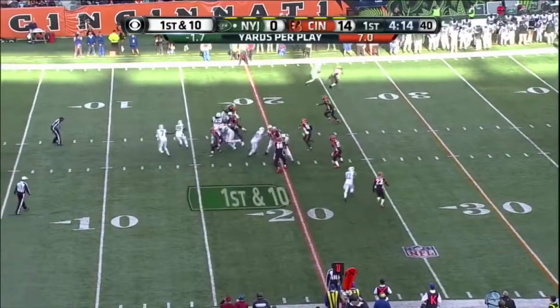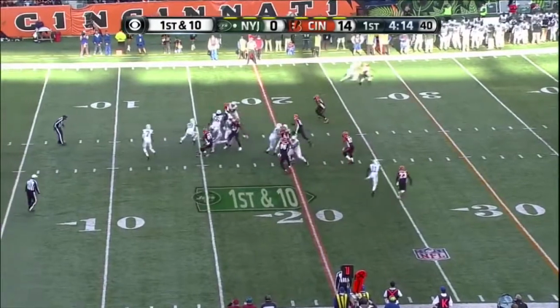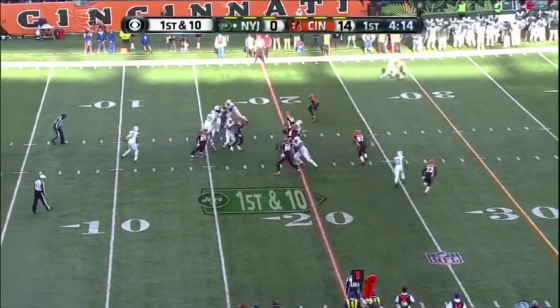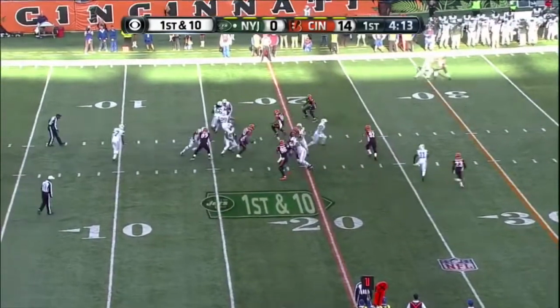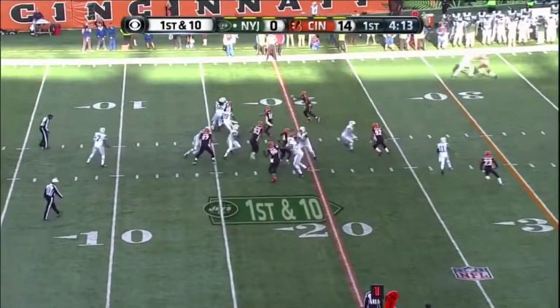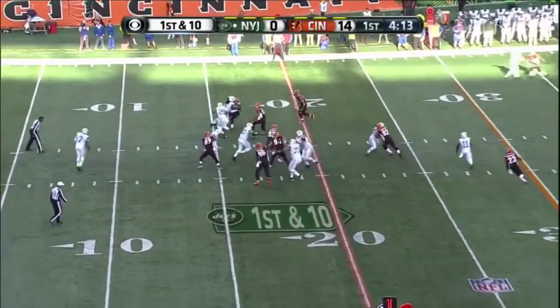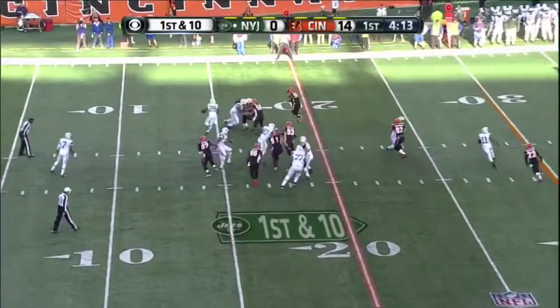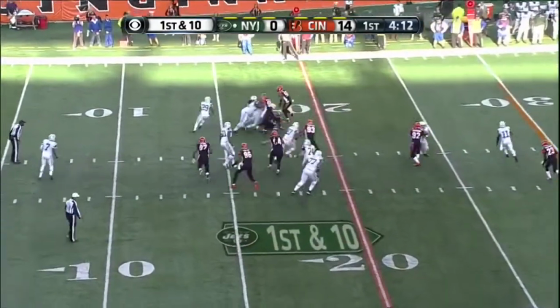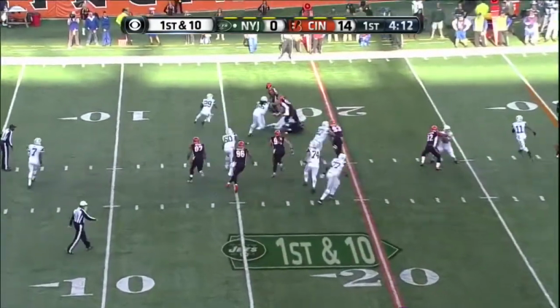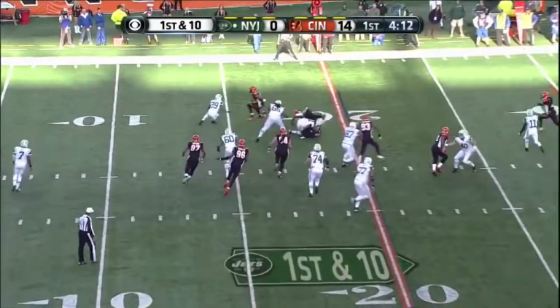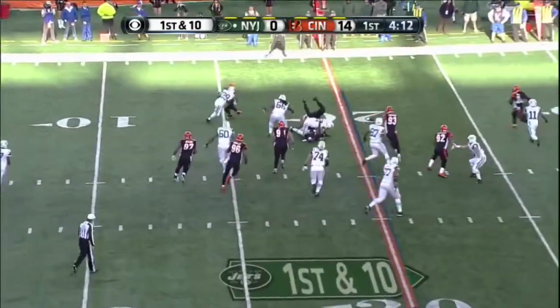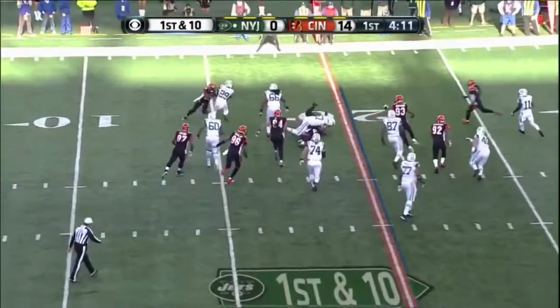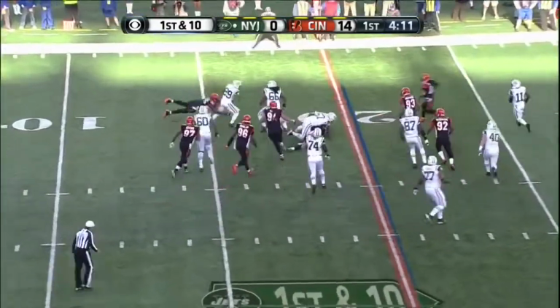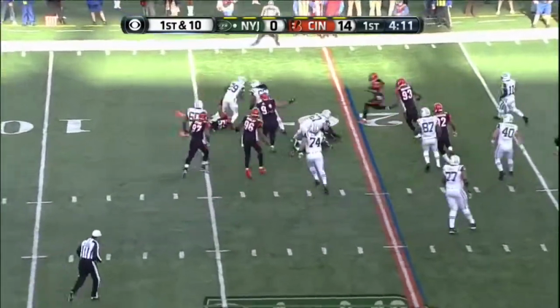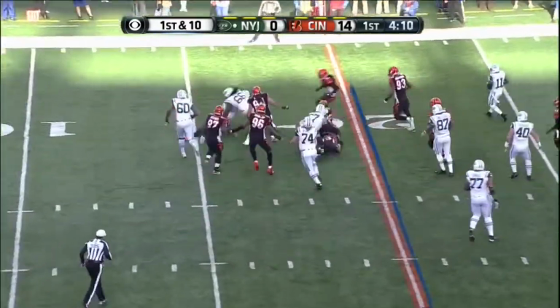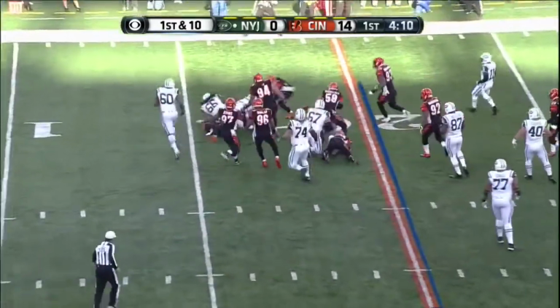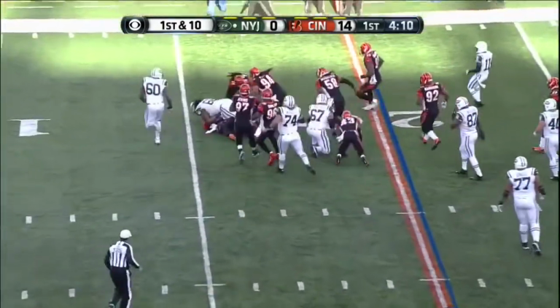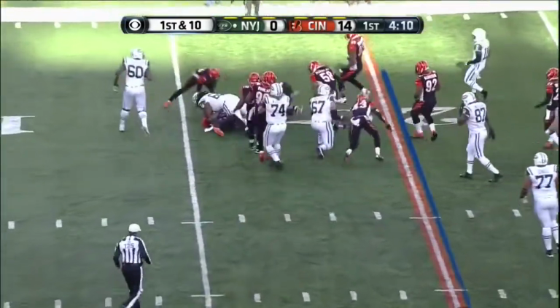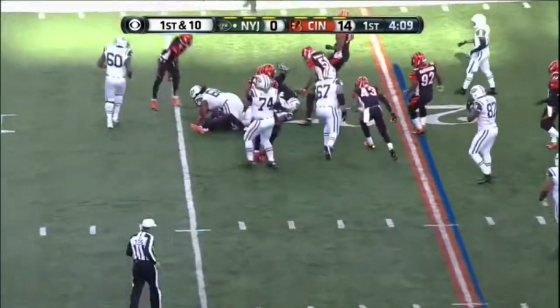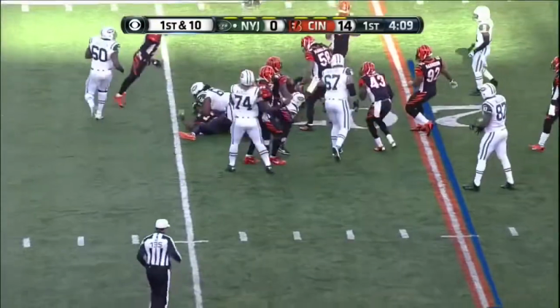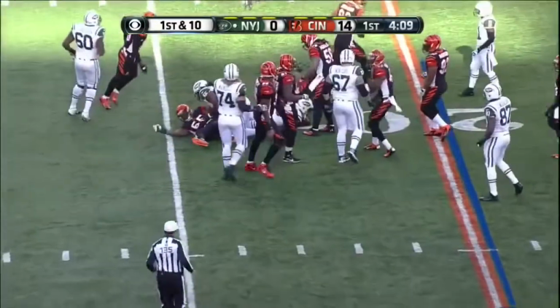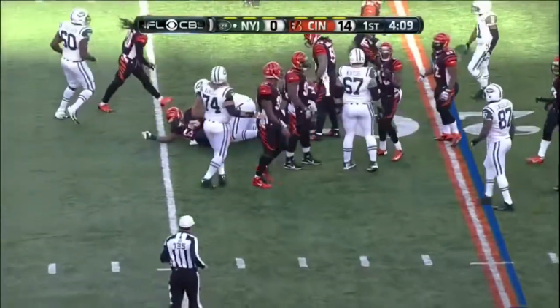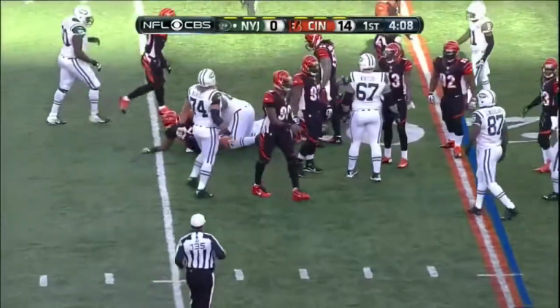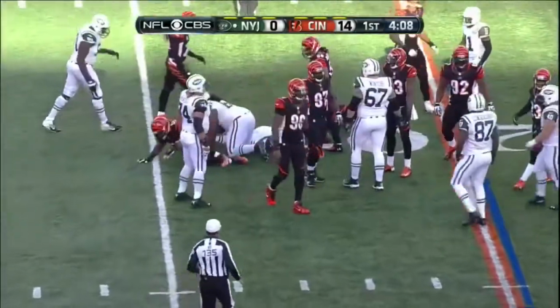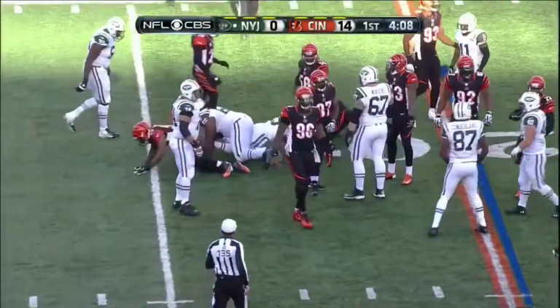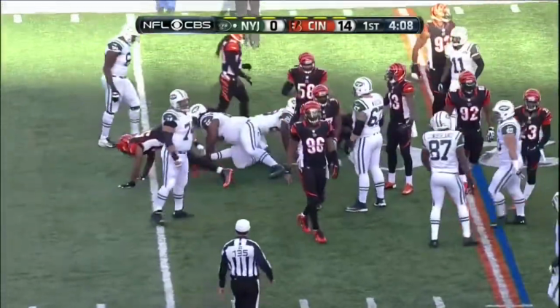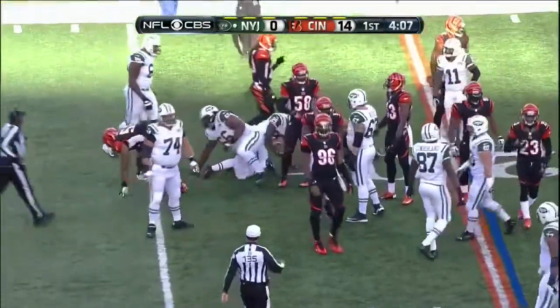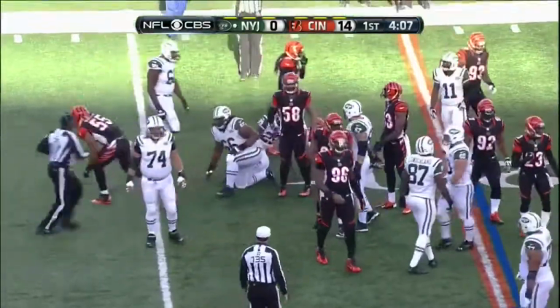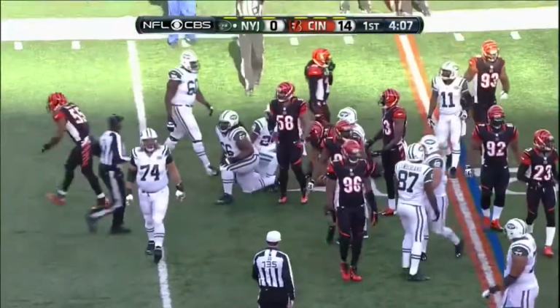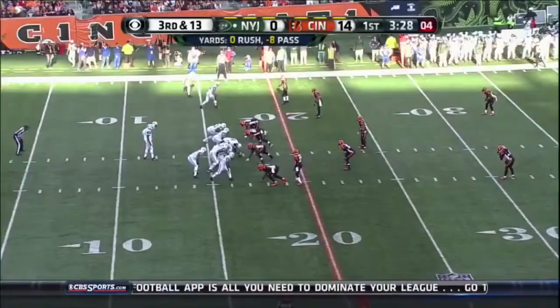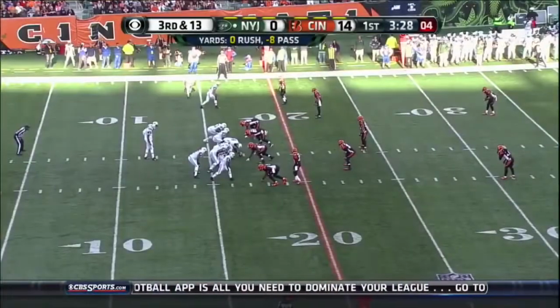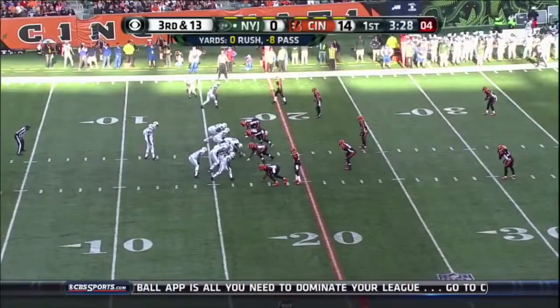First and ten. Powell with a block by Cologne, but then they come in waves and he's brought down by Berfitt, who throws him for a three-yard loss.